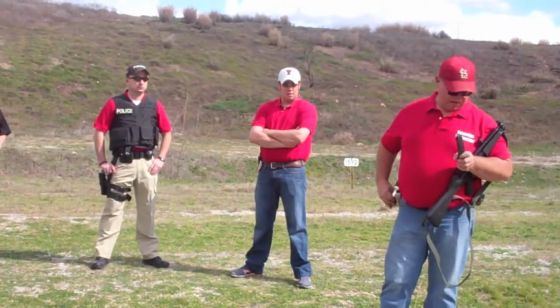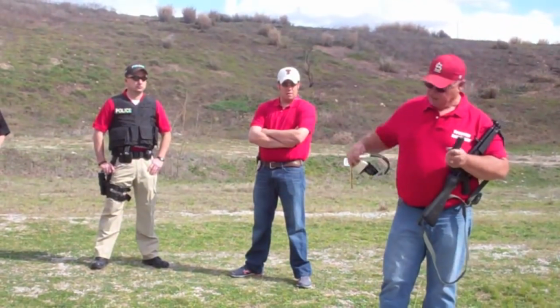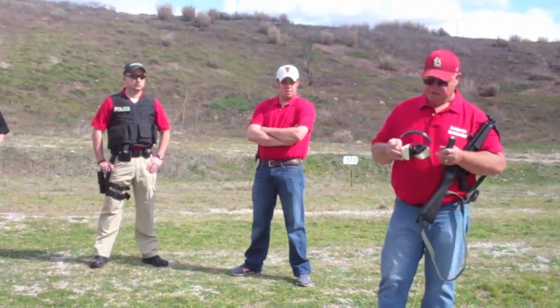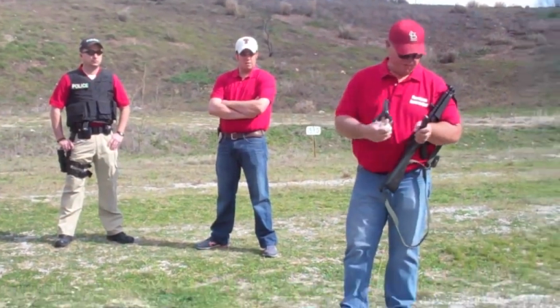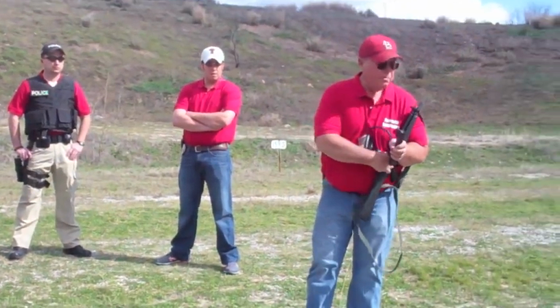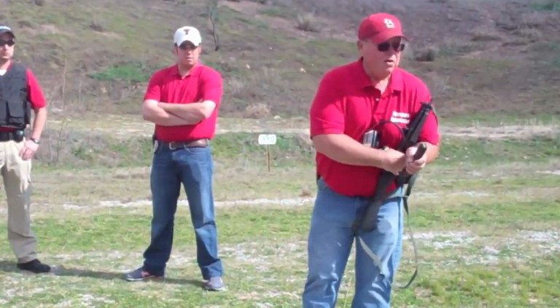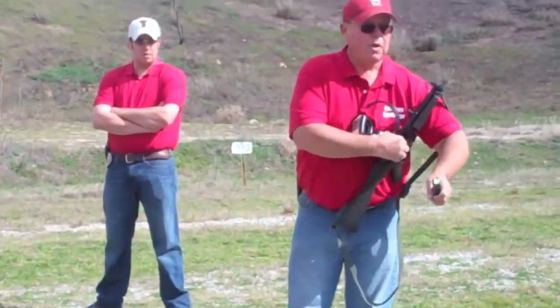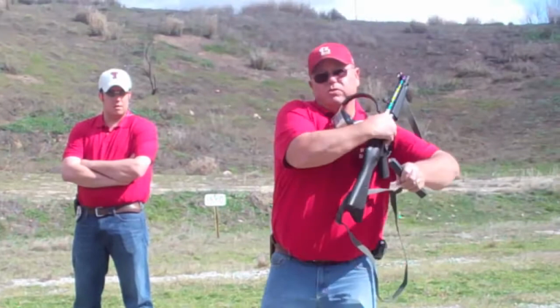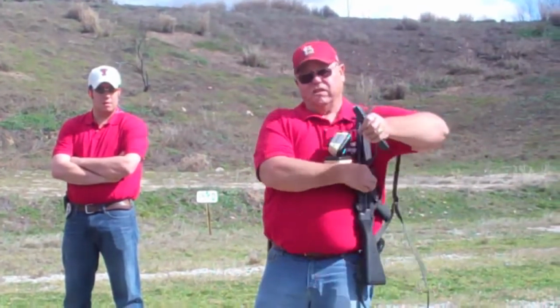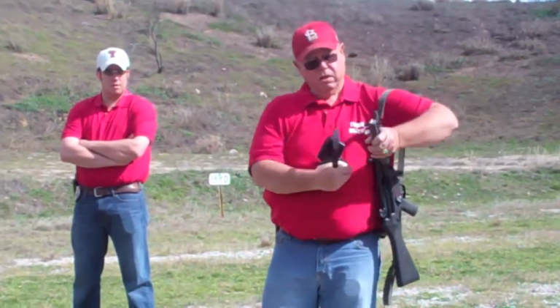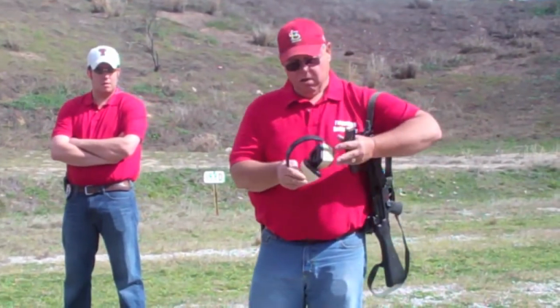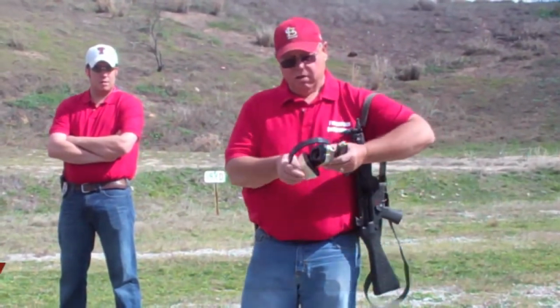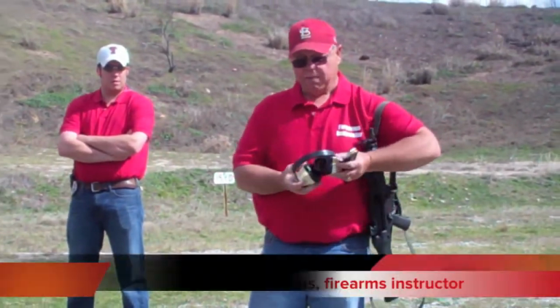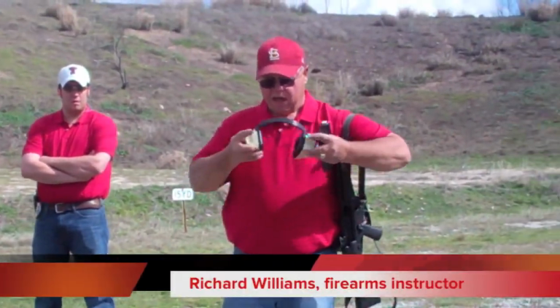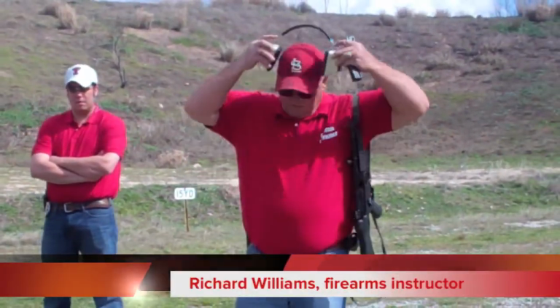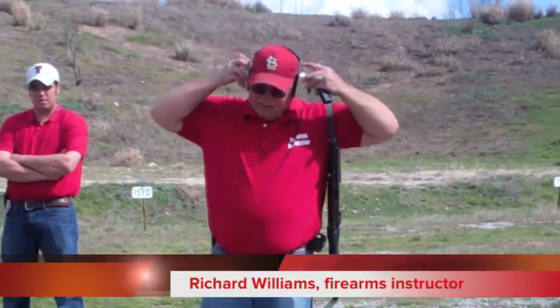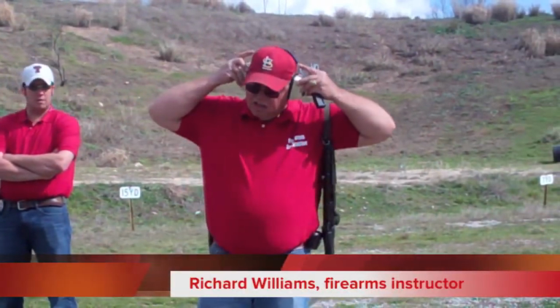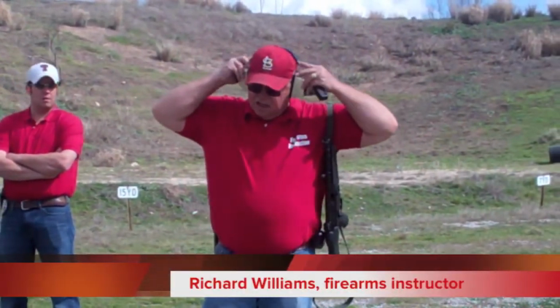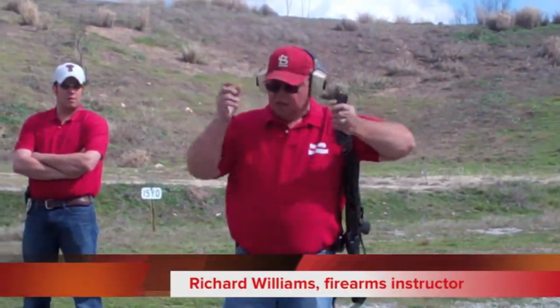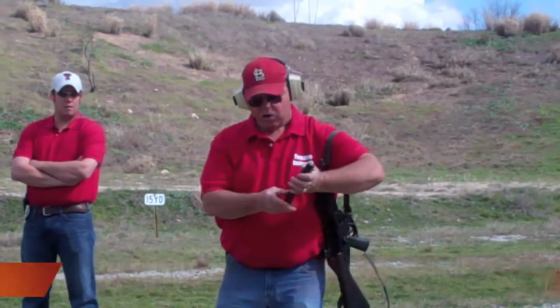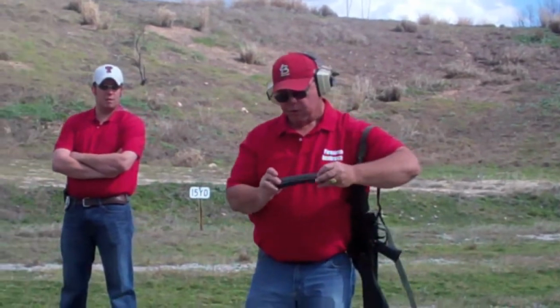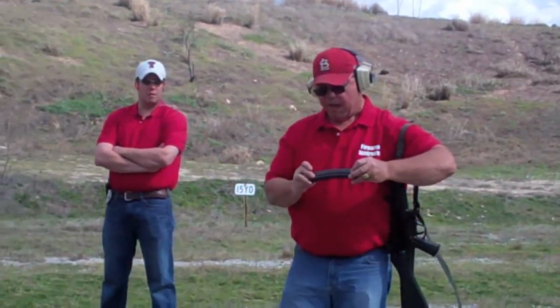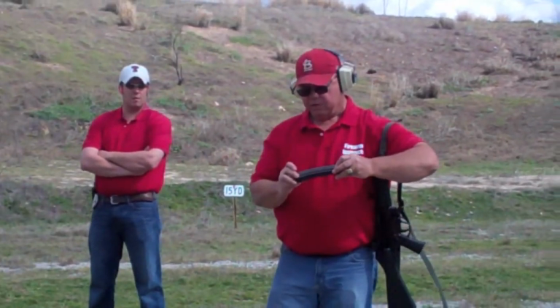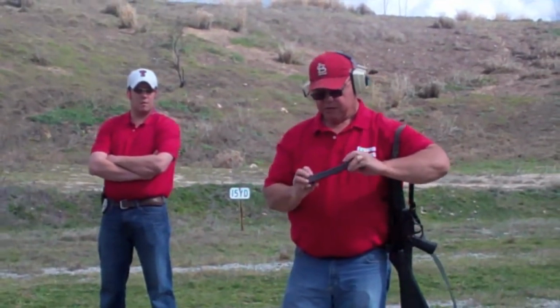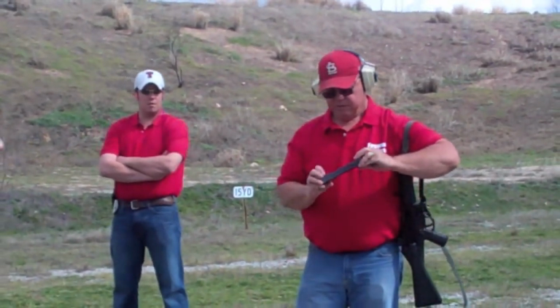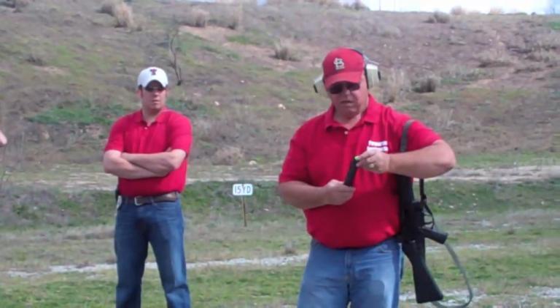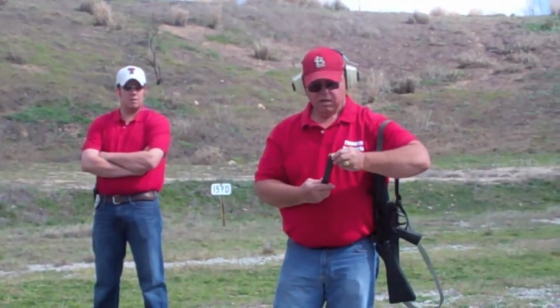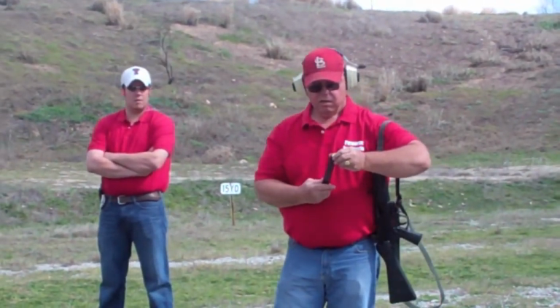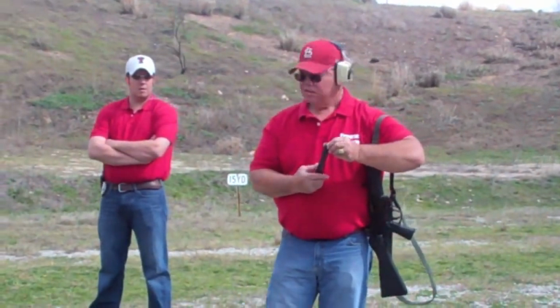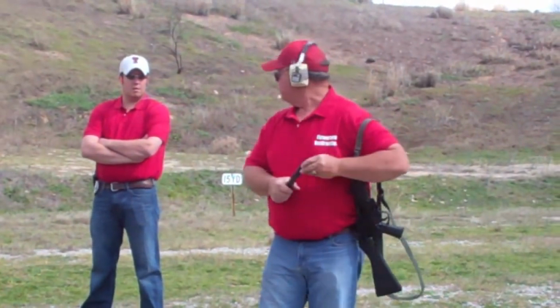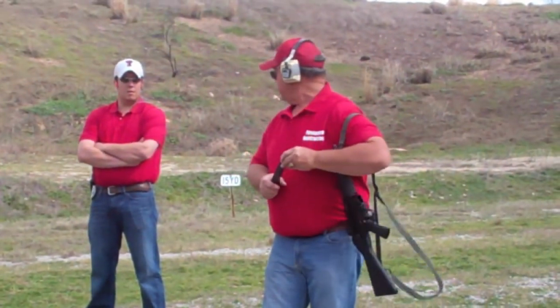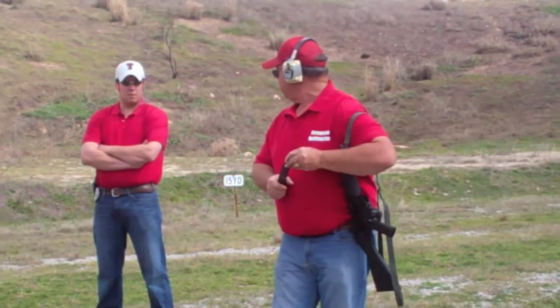This is the MP5, to be fired on 3-round burst or semi-automatic. It takes a little longer to go through a full magazine with this. Trey, you want to demo this?